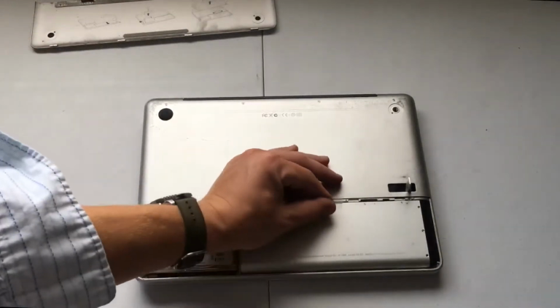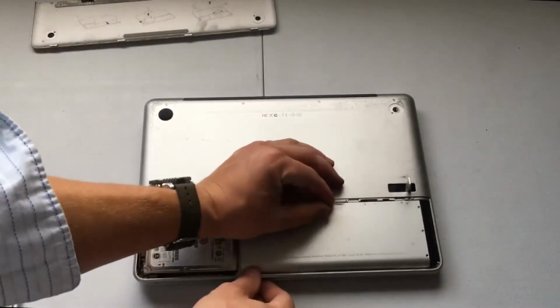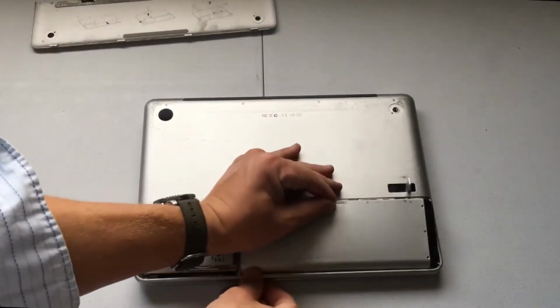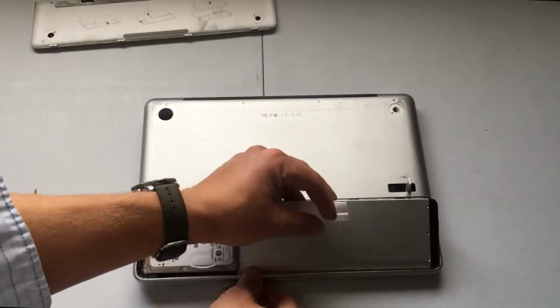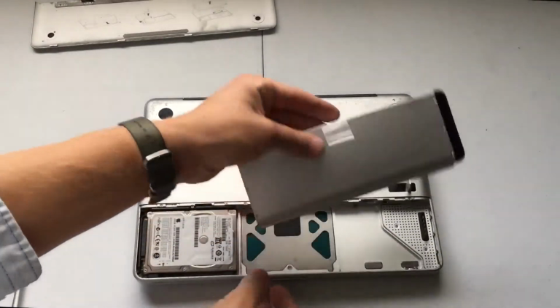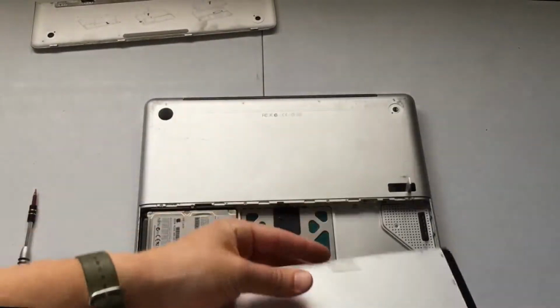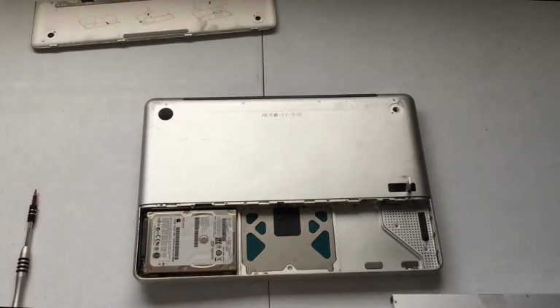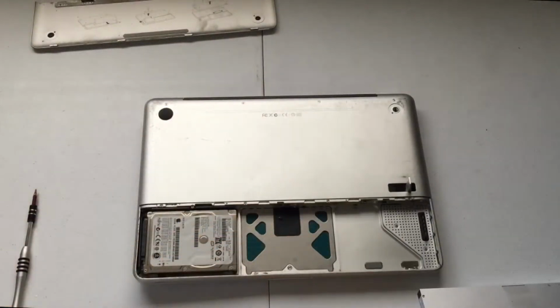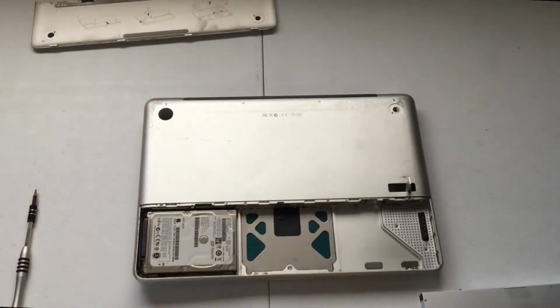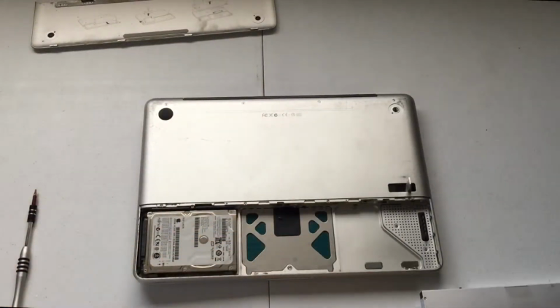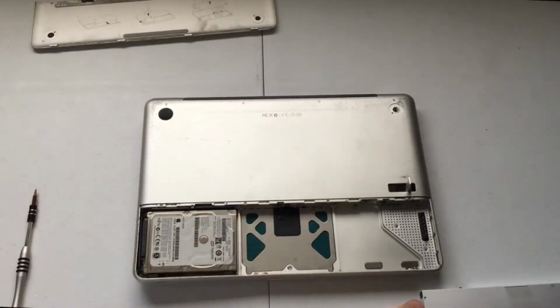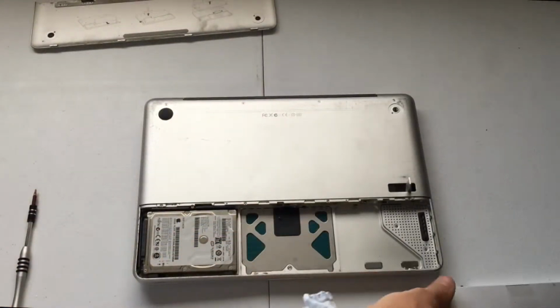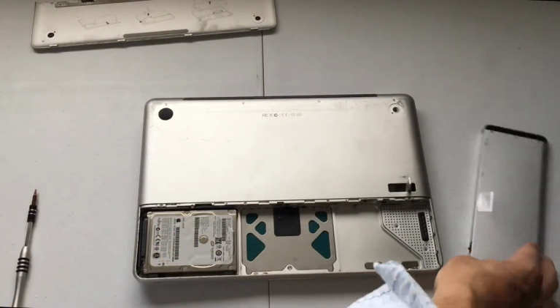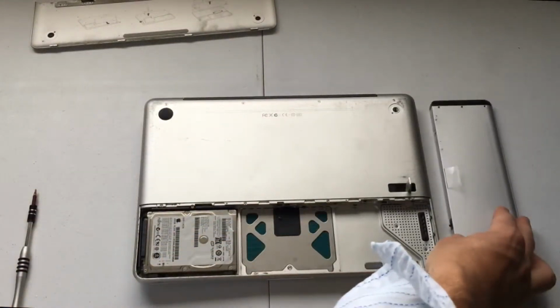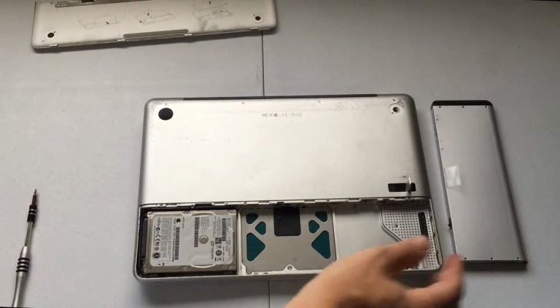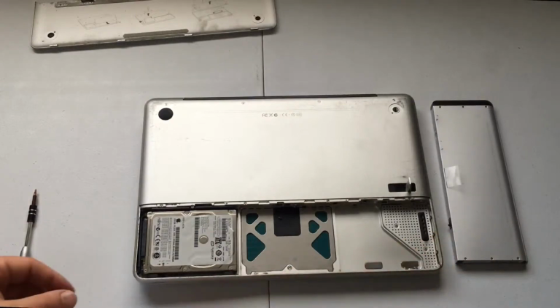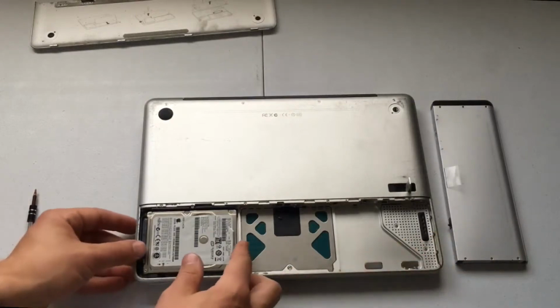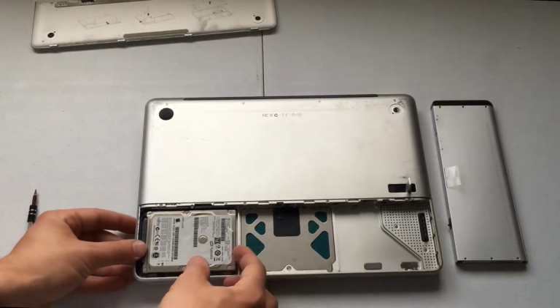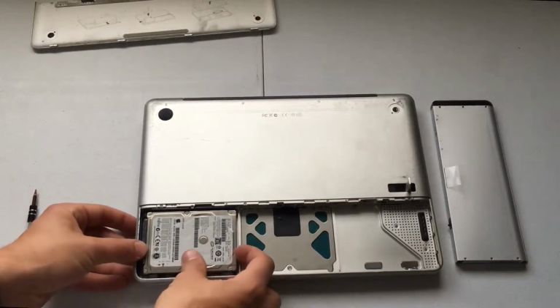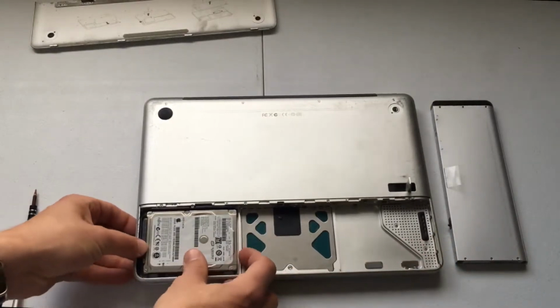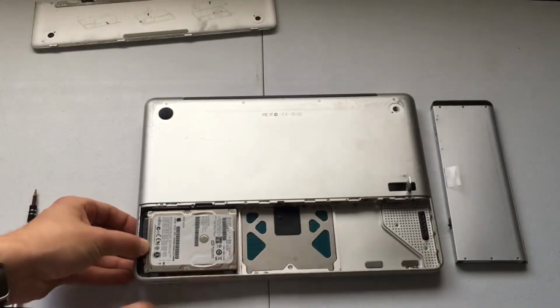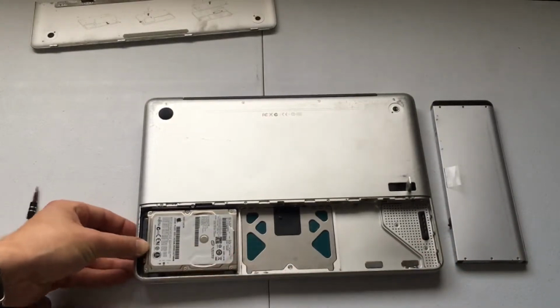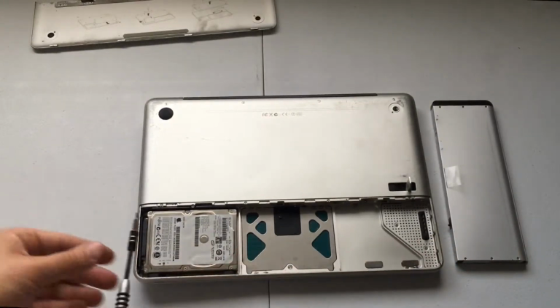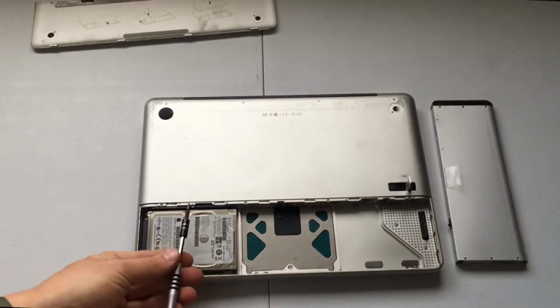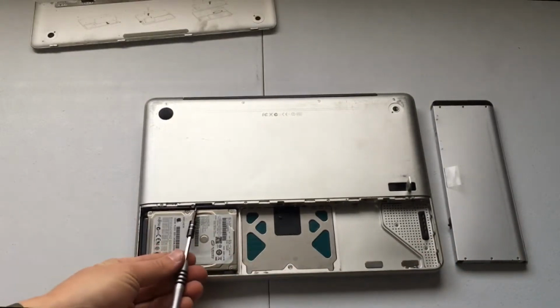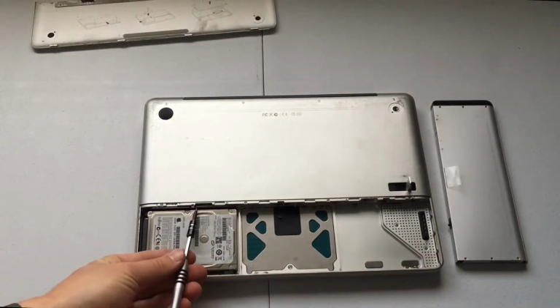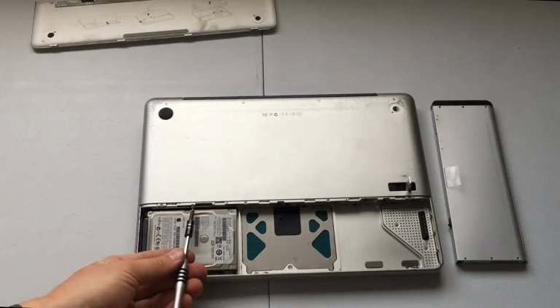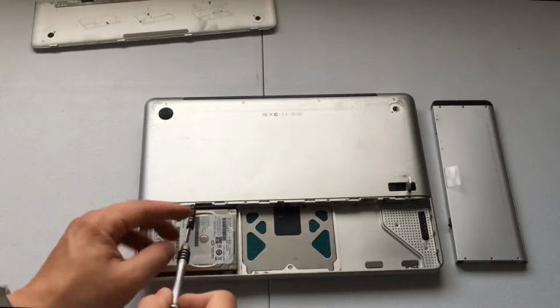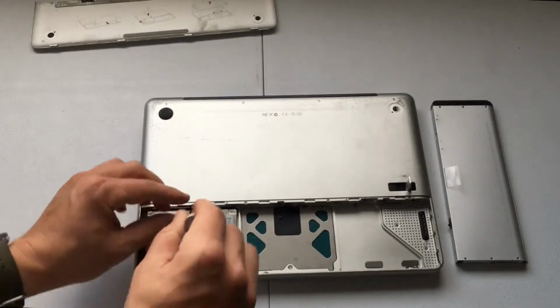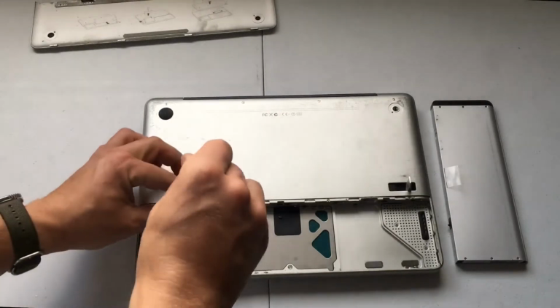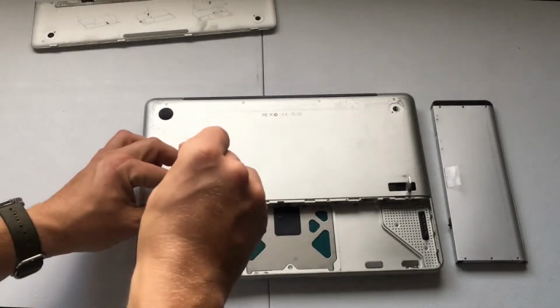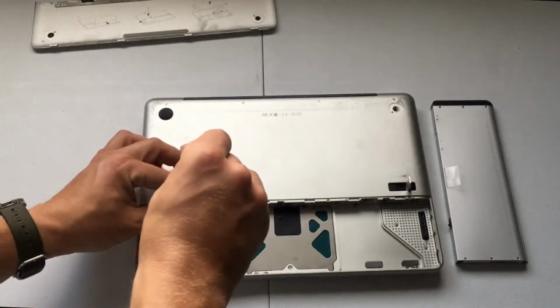Pull the battery up and out so it gives us some room to maneuver. Set that off to the side. Now we've got the hard drive, and we must remove this little screw as the instructions said, so let's remove that screw.